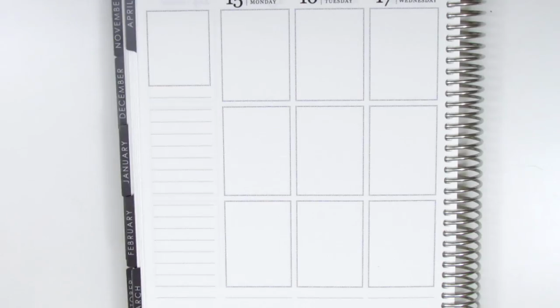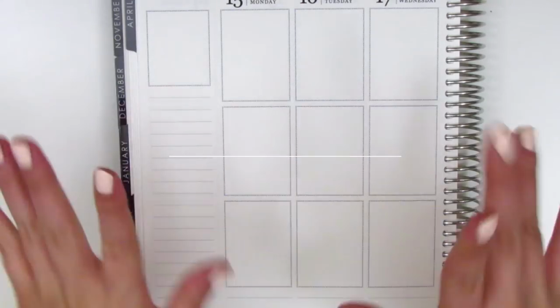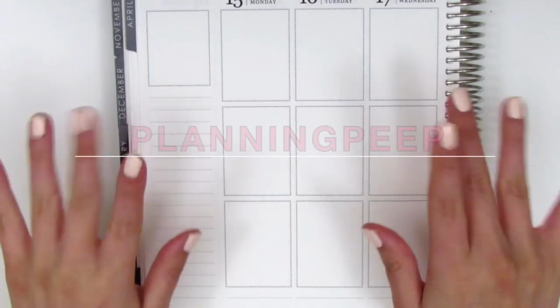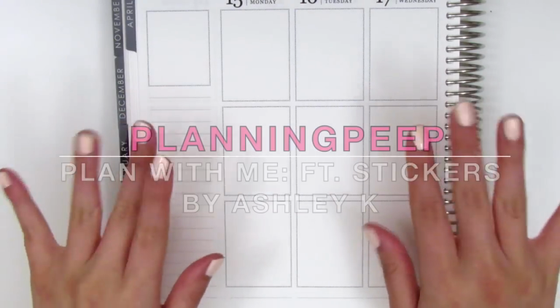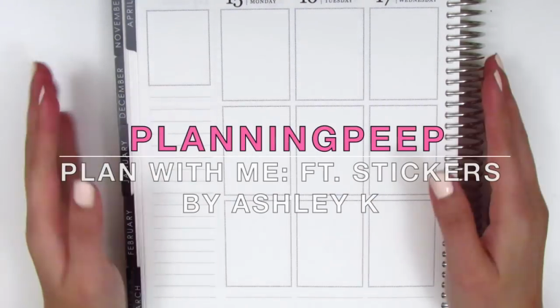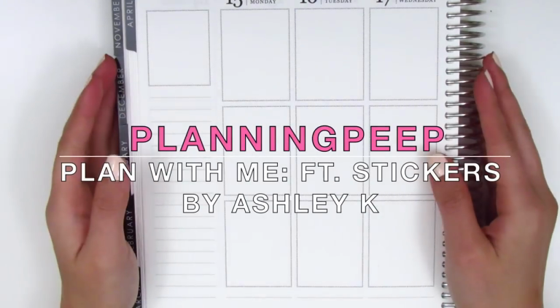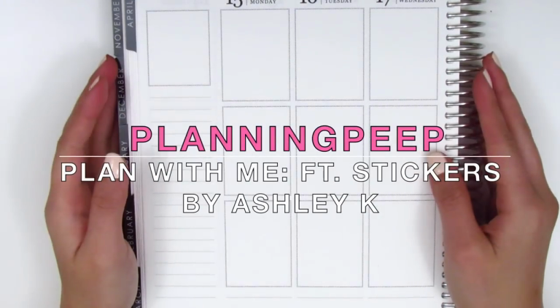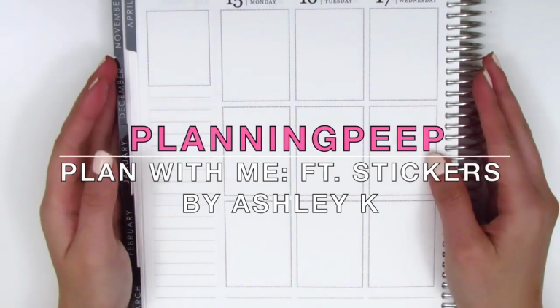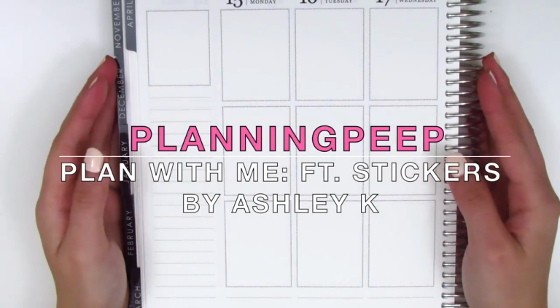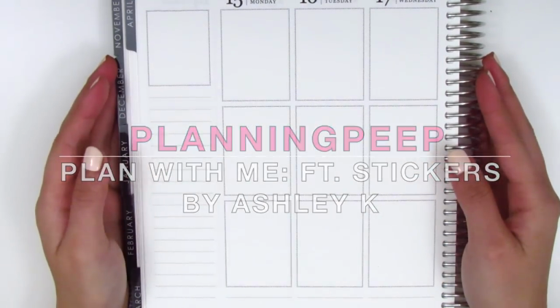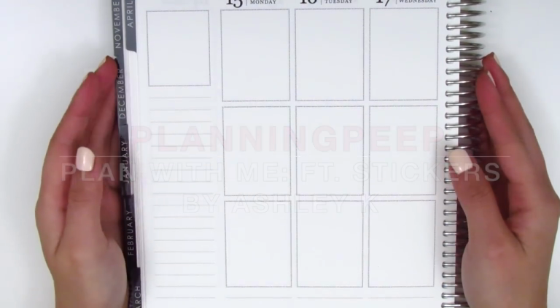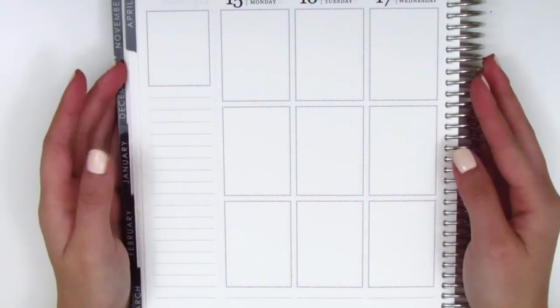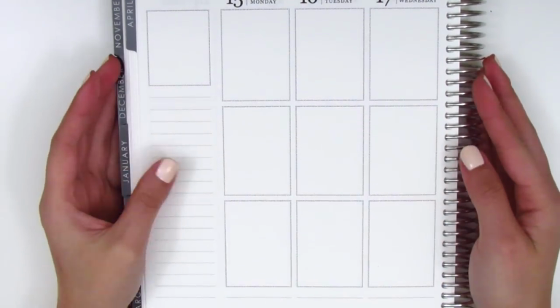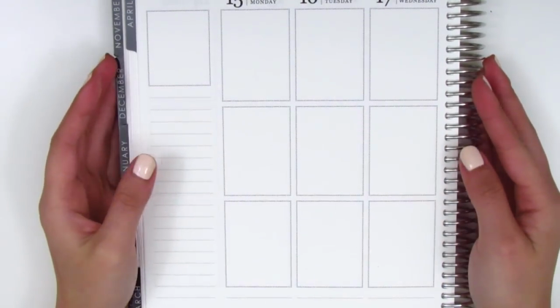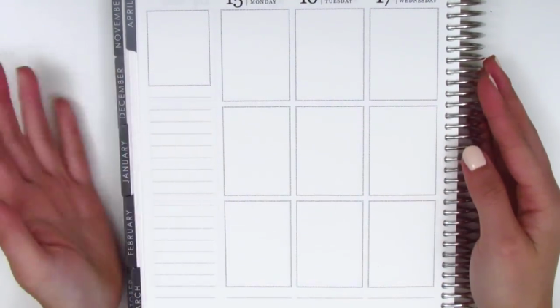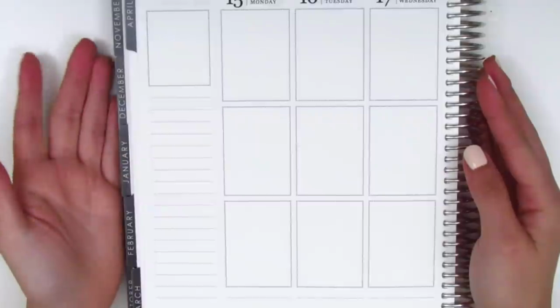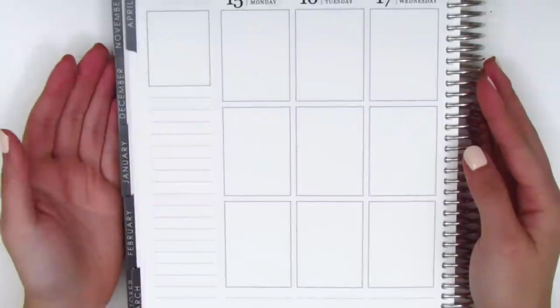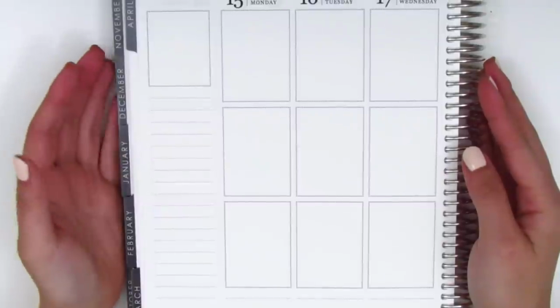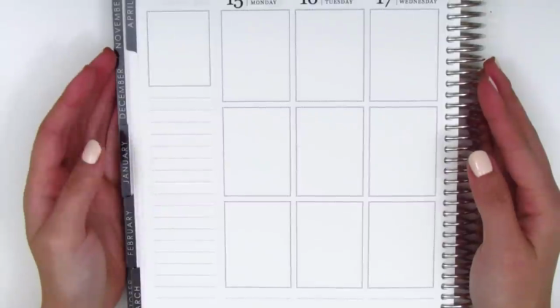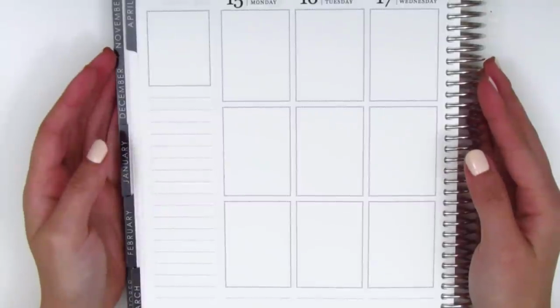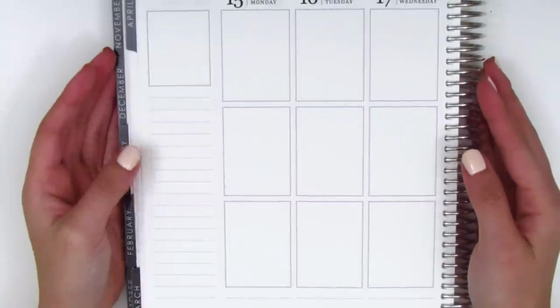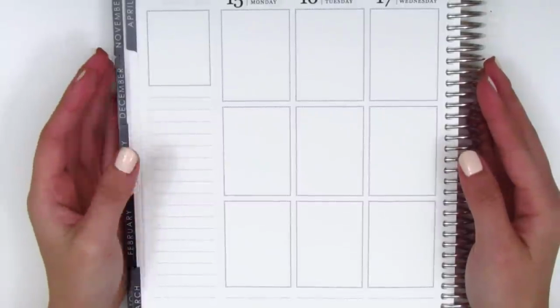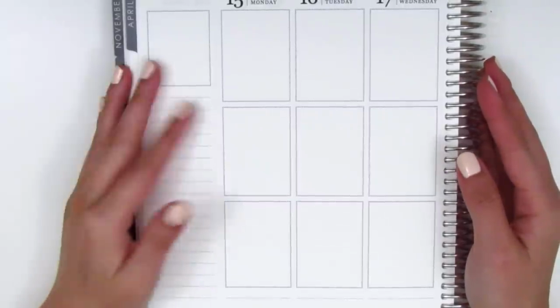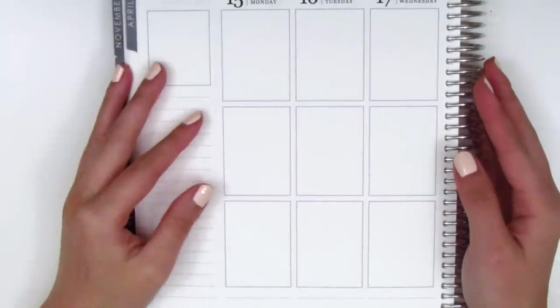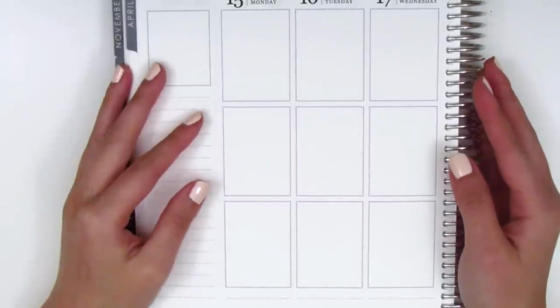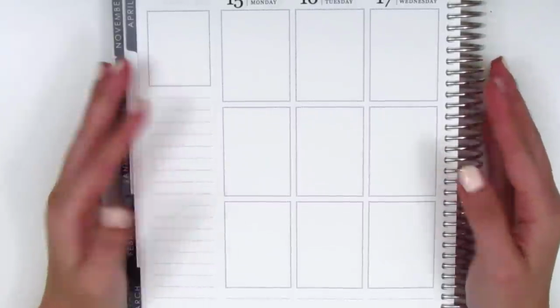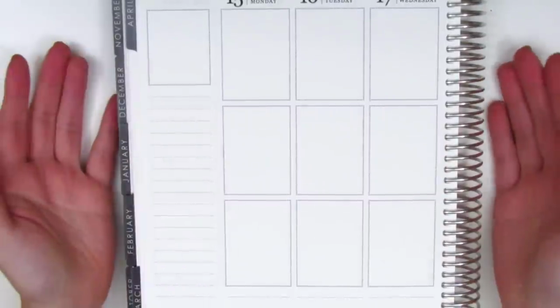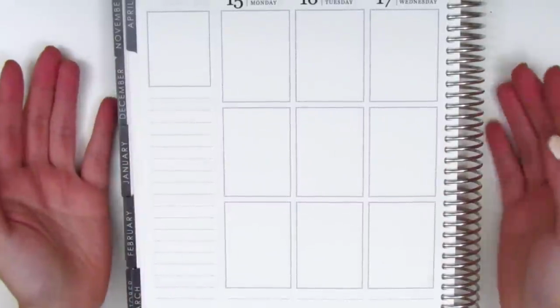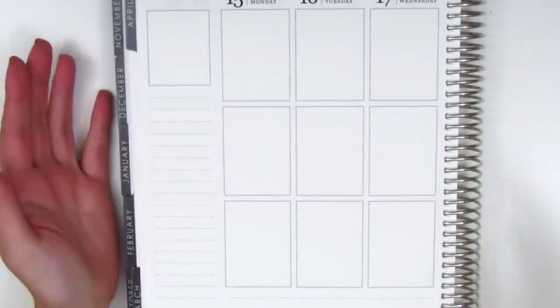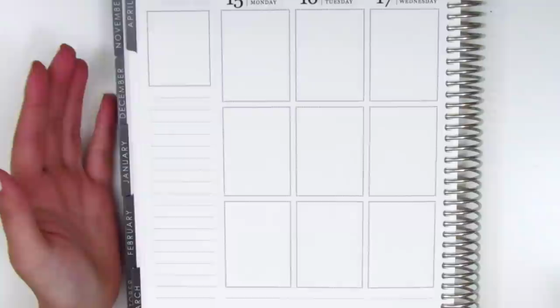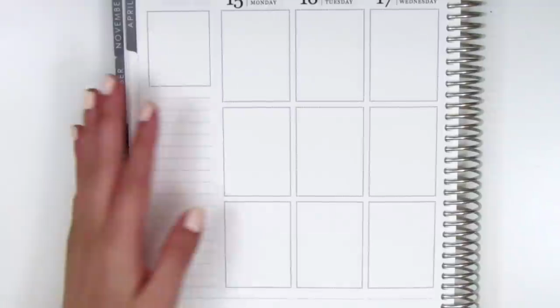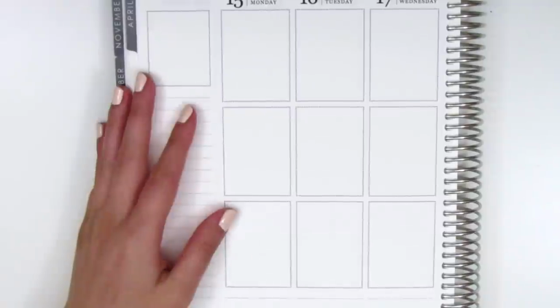Hi everyone, this is Sheri from Planning Peep and welcome back to my channel. Today I have a haul for you guys. It's been a while since I've done a haul, so I've collected quite a few stickers that I'm really excited to share with you.